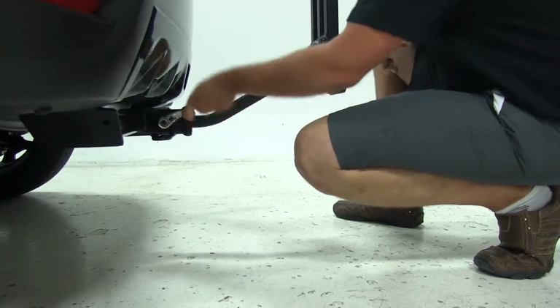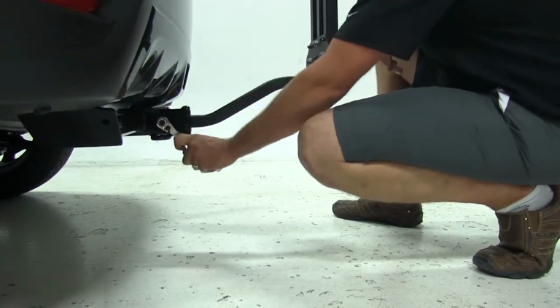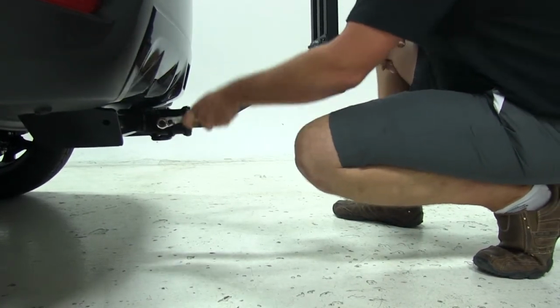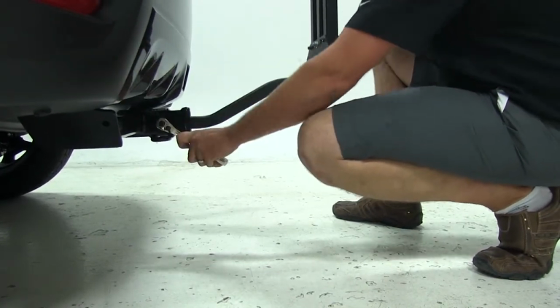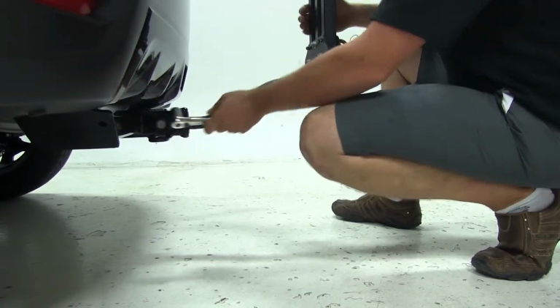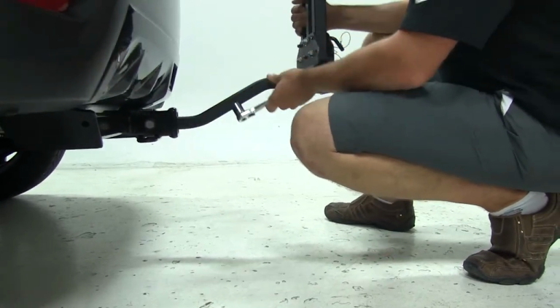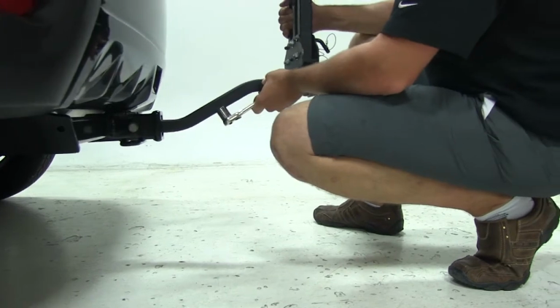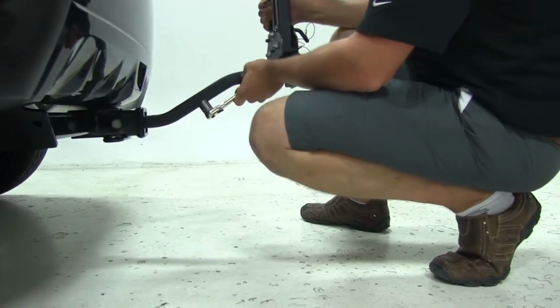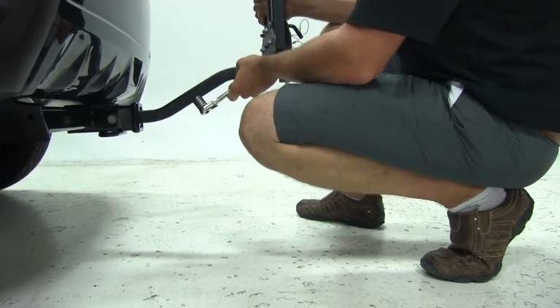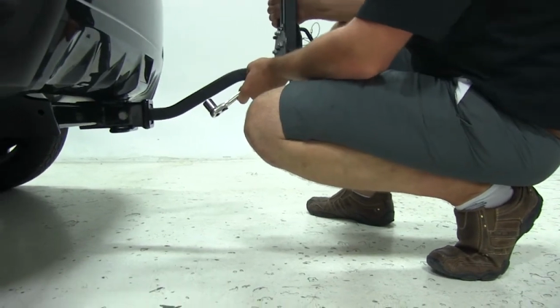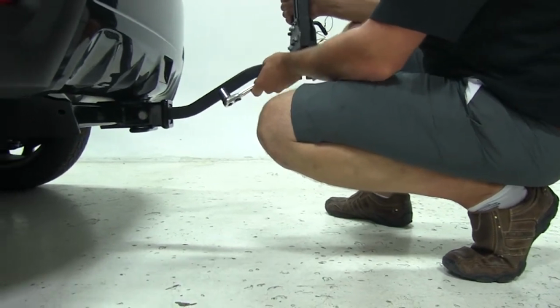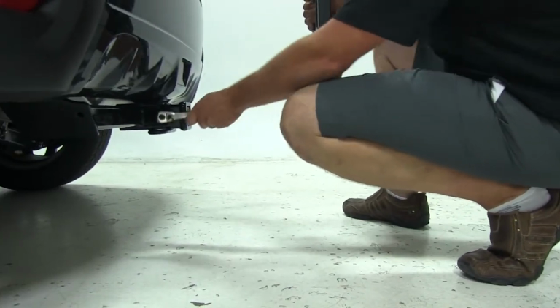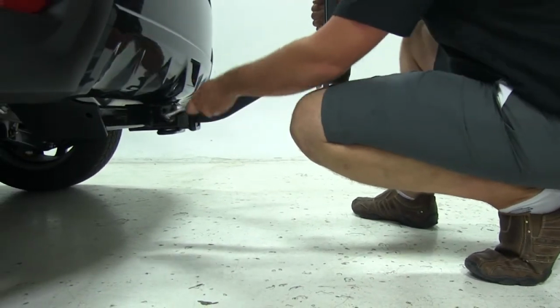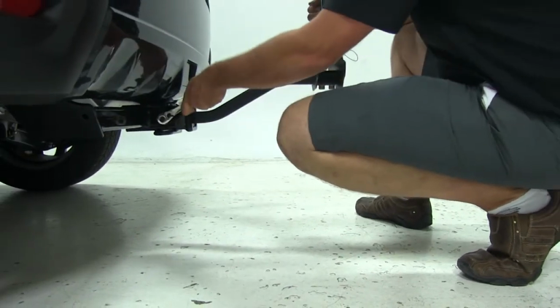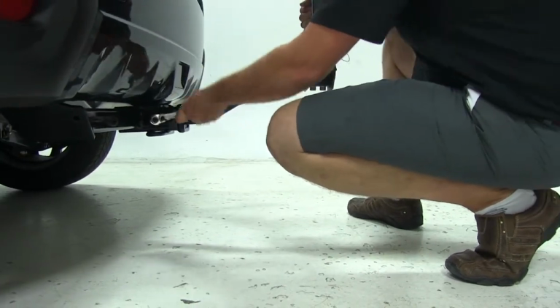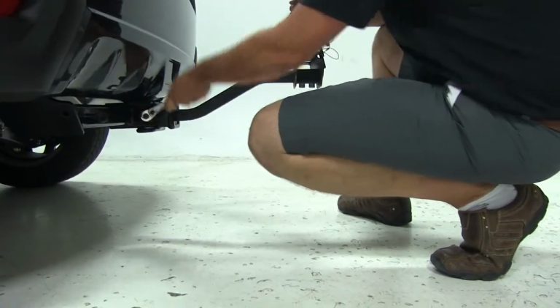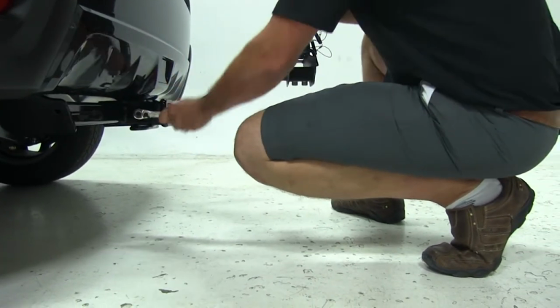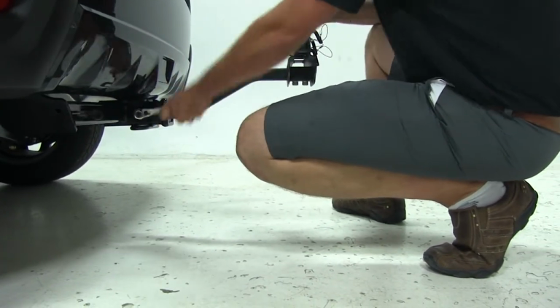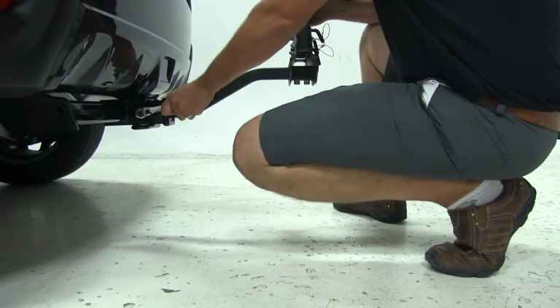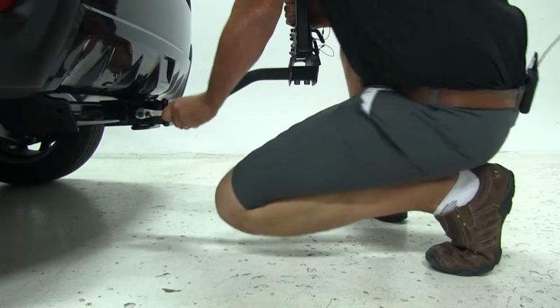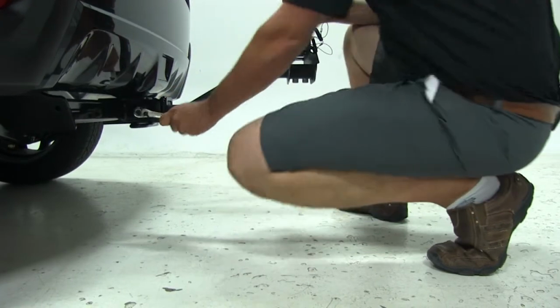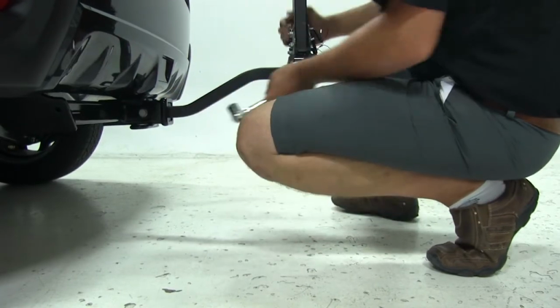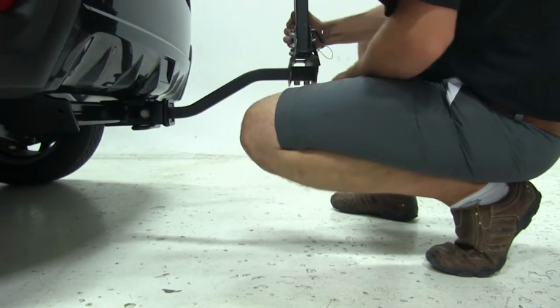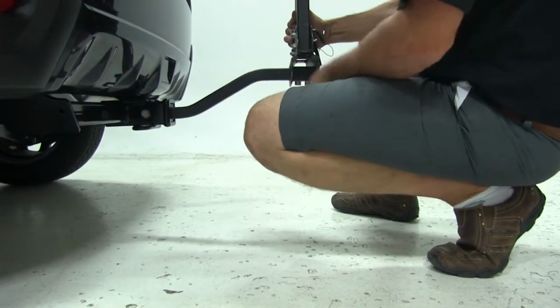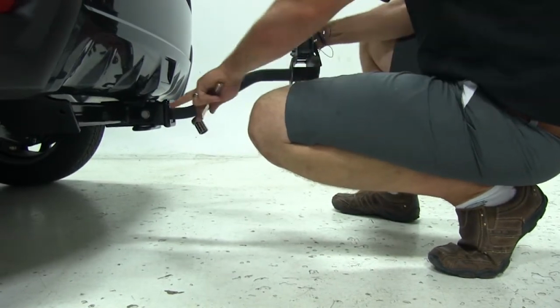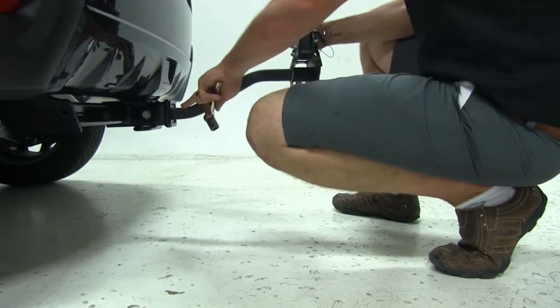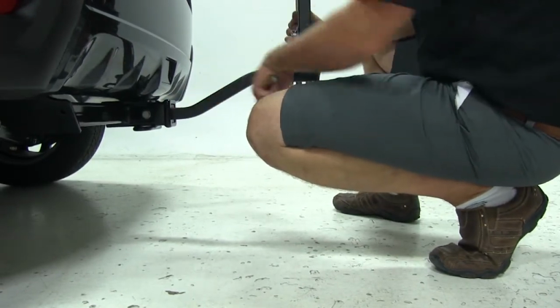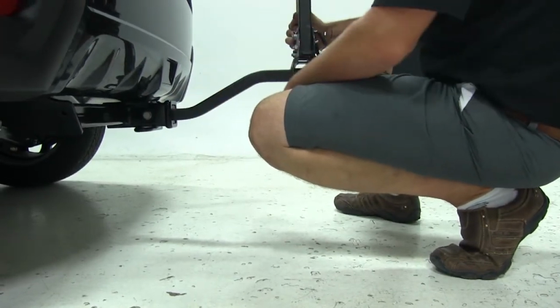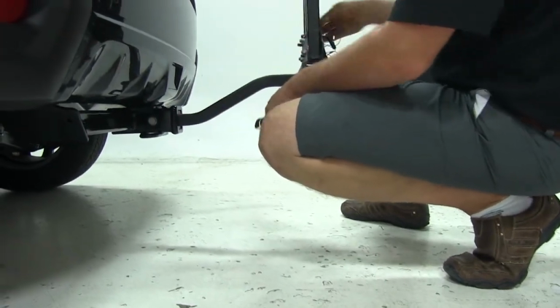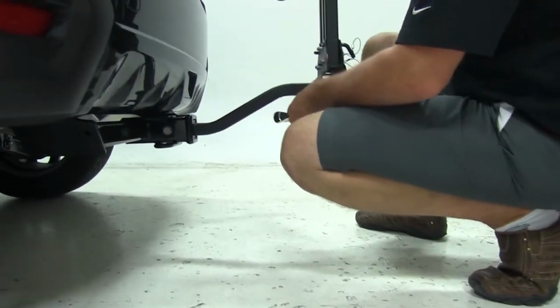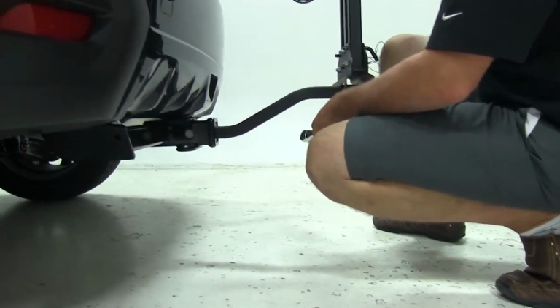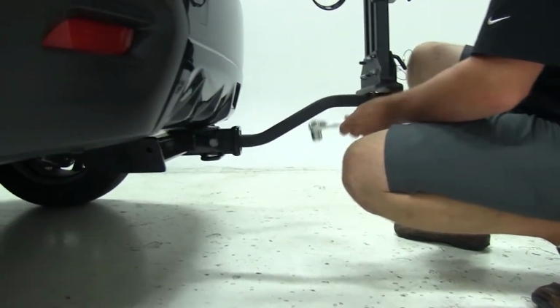As we tighten this down, it's going to draw the shank — as you can see right now we've got some play in it — it's going to draw that shank over against the receiver tube. As you see, we've gotten rid of all that play, giving us a nice secure connection.